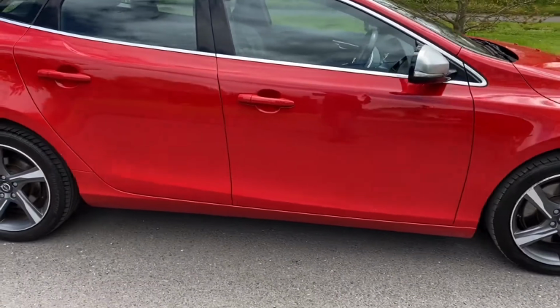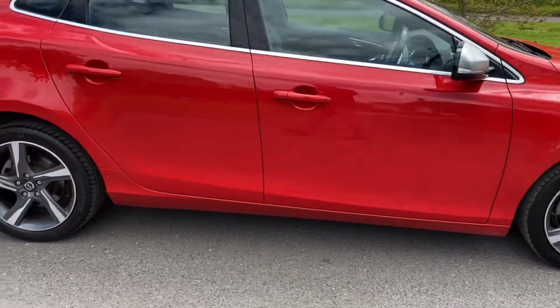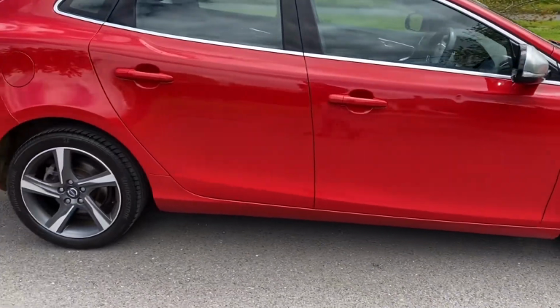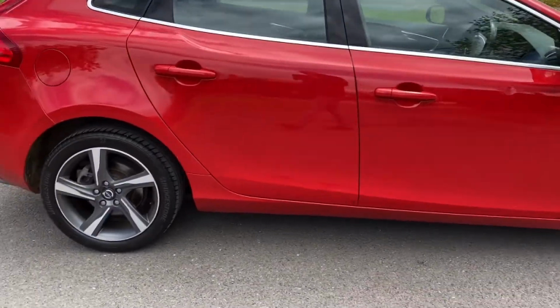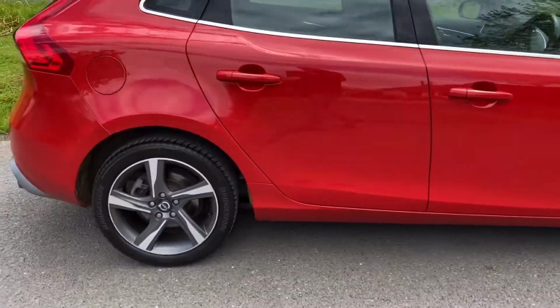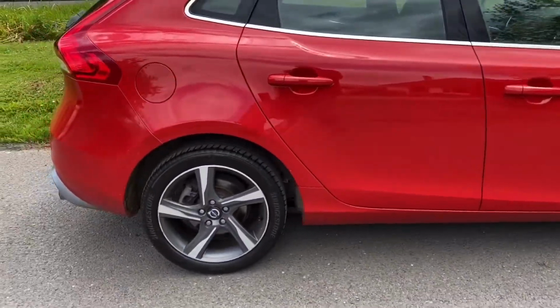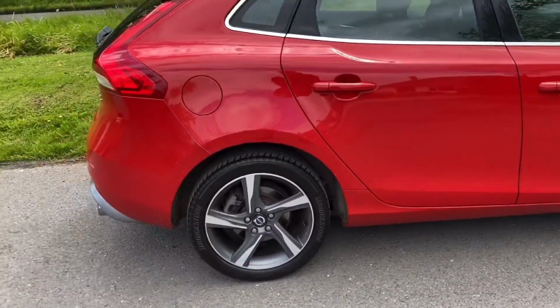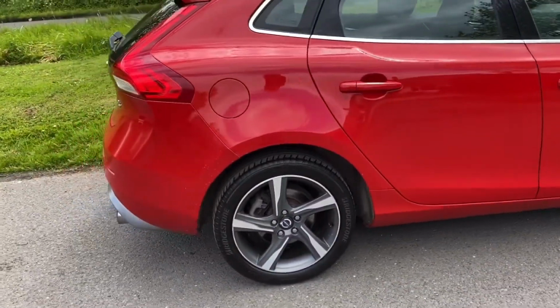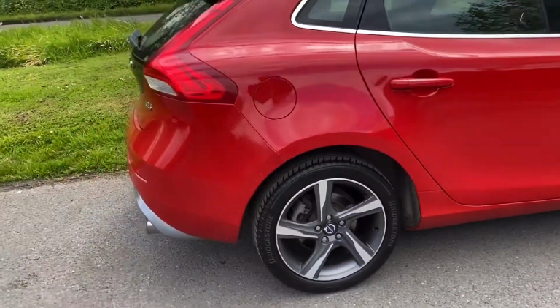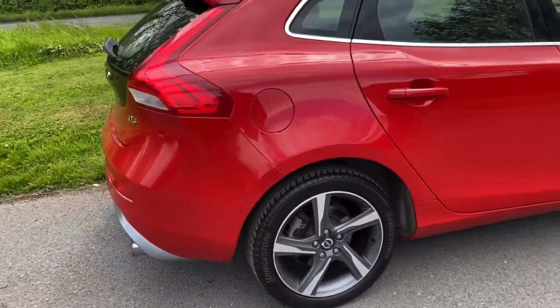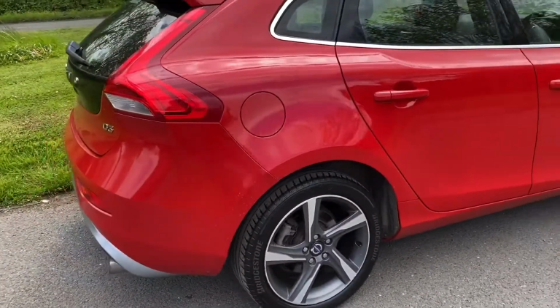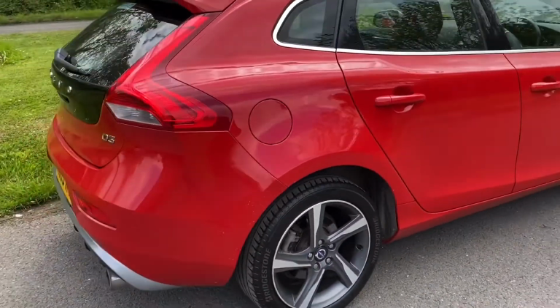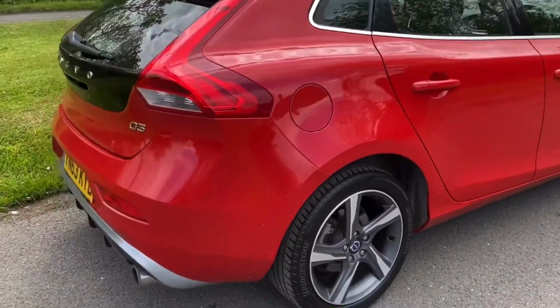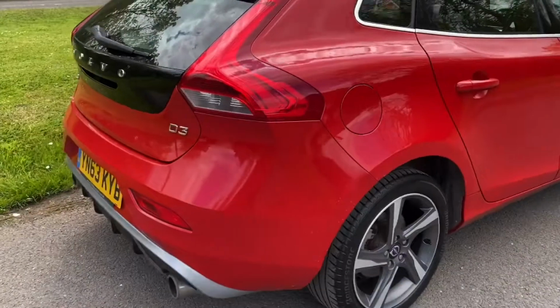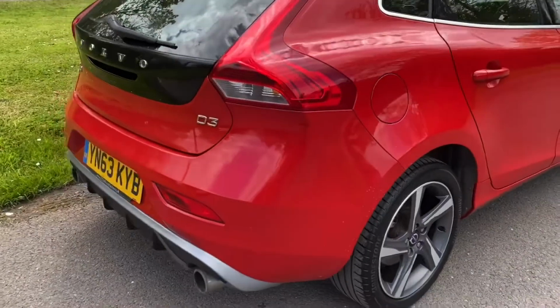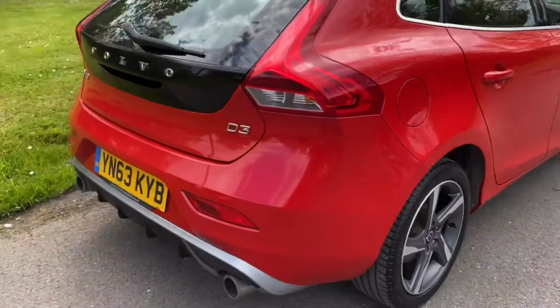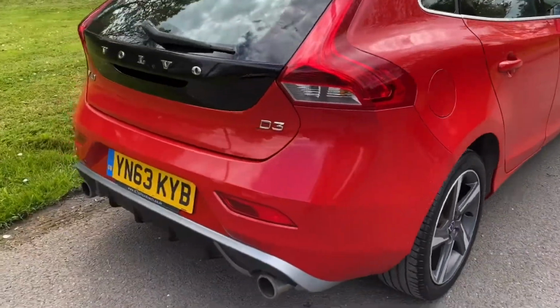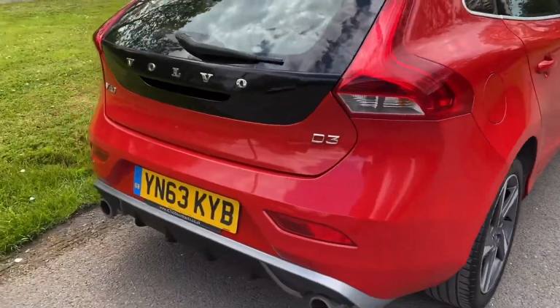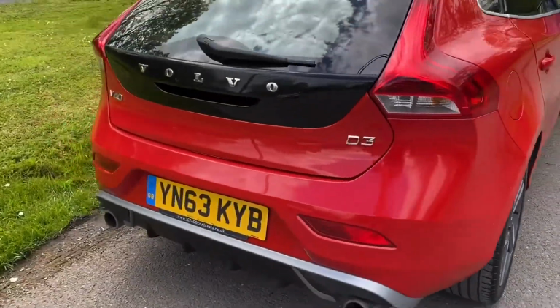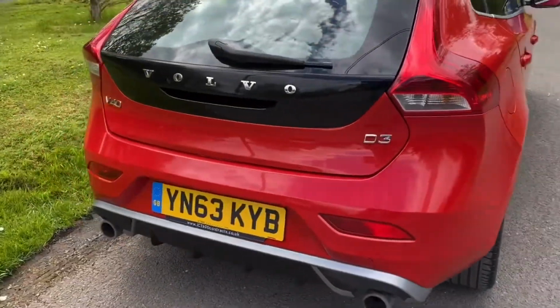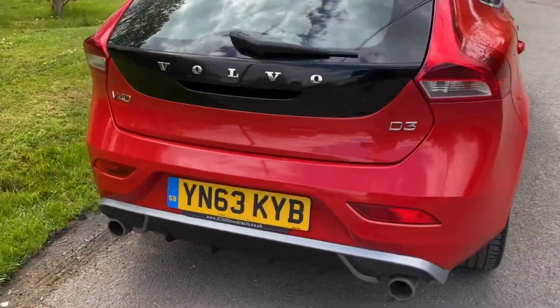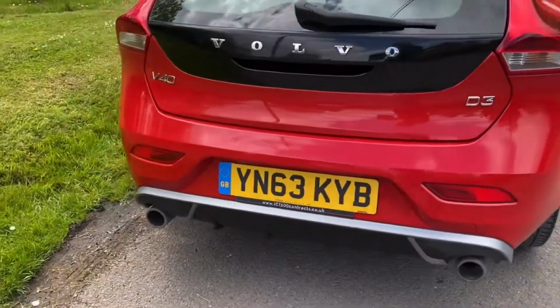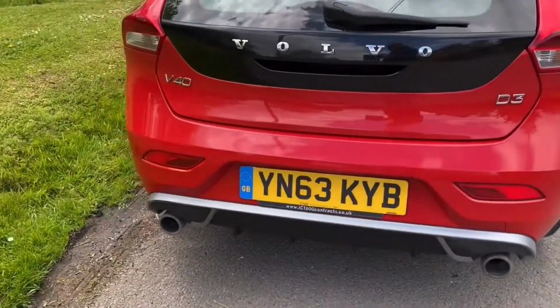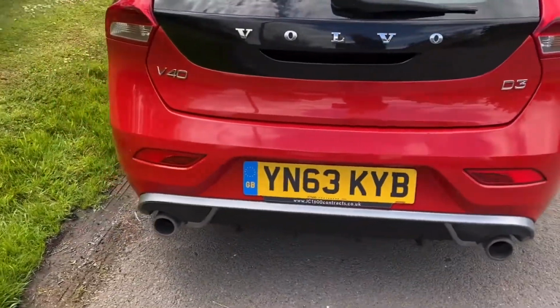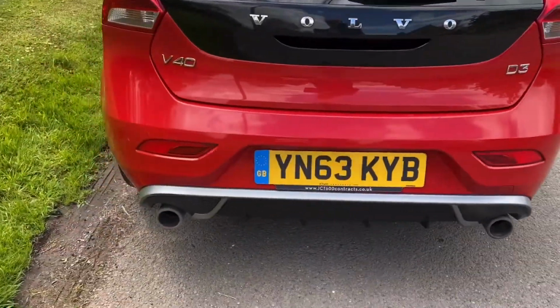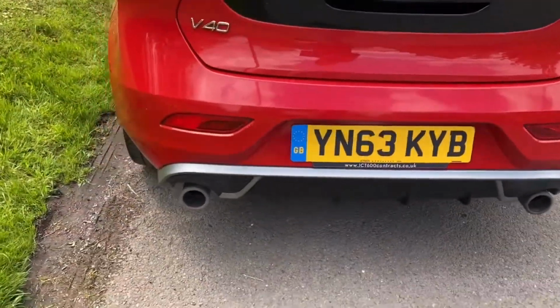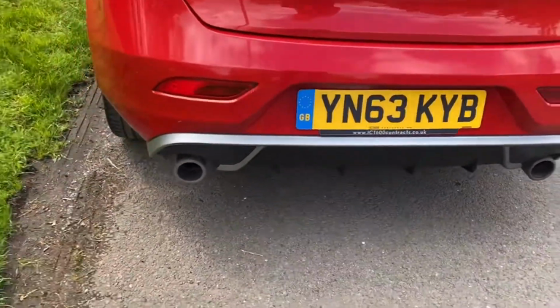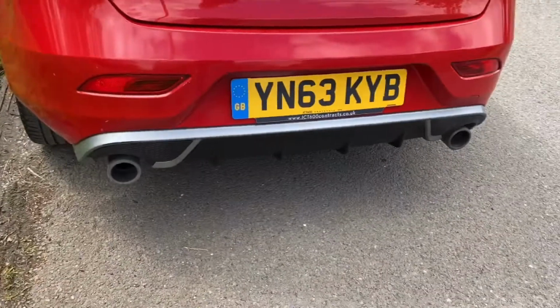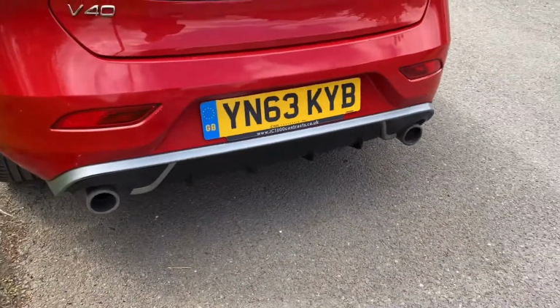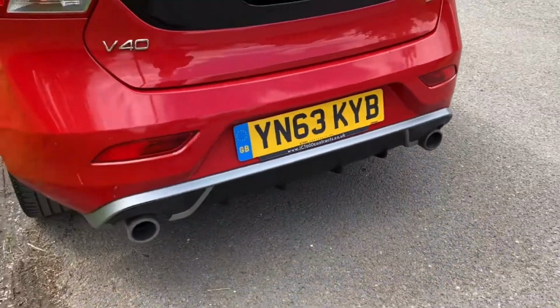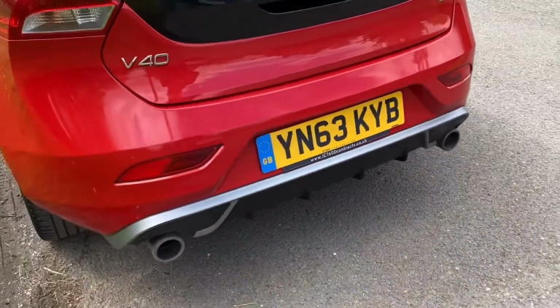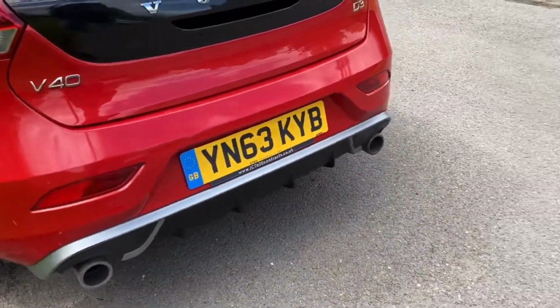It's an R-Design — just an R-Design, actually — in red. All the usual R-Design features. This is a D3.